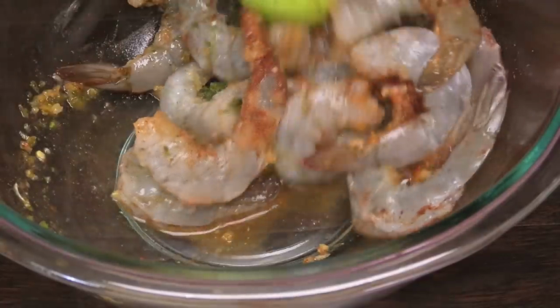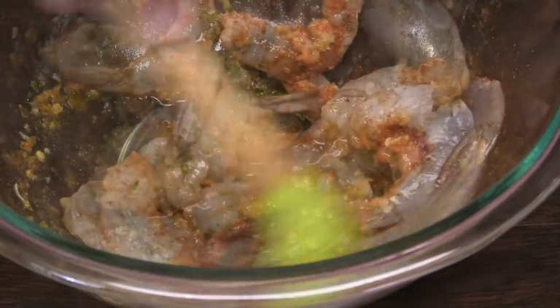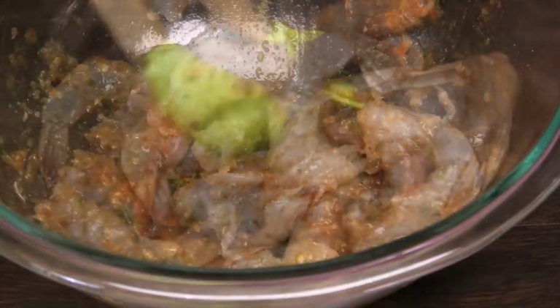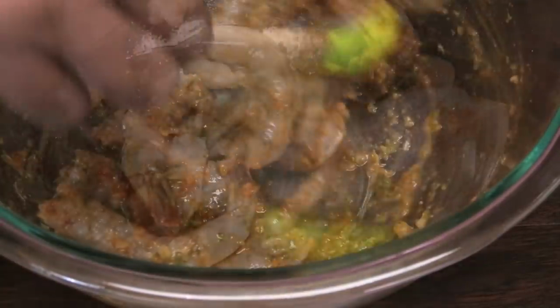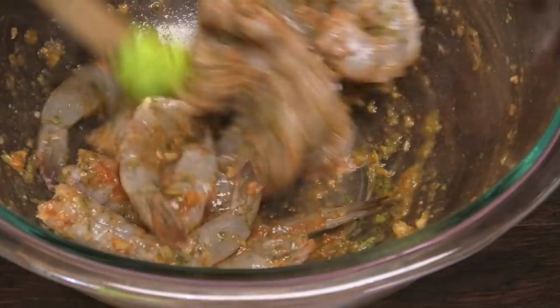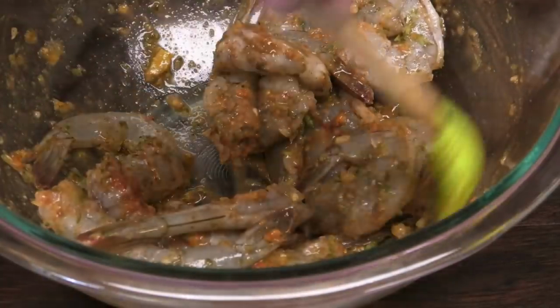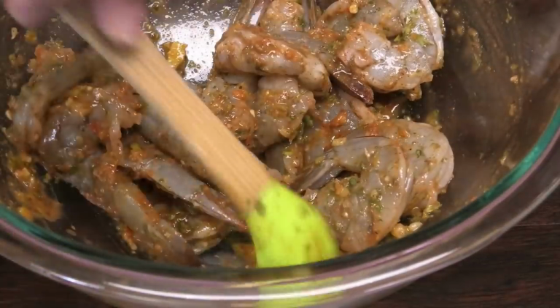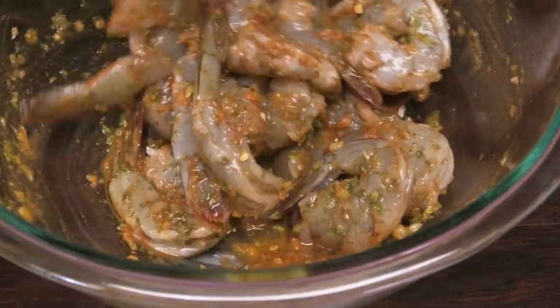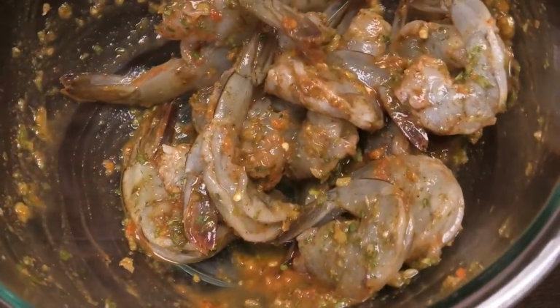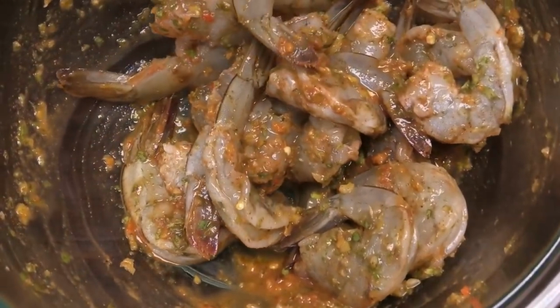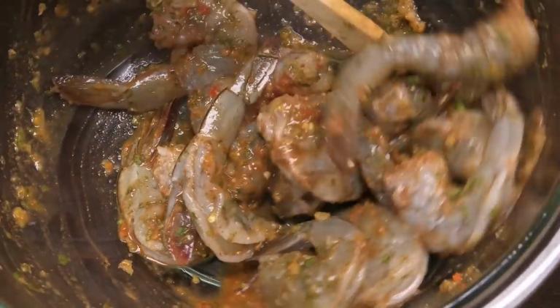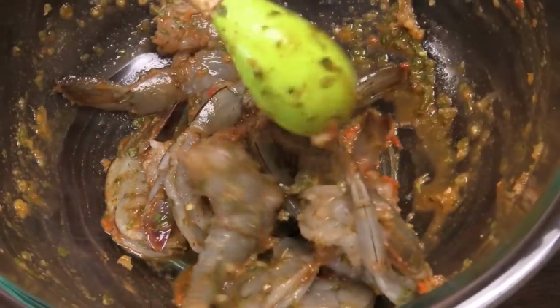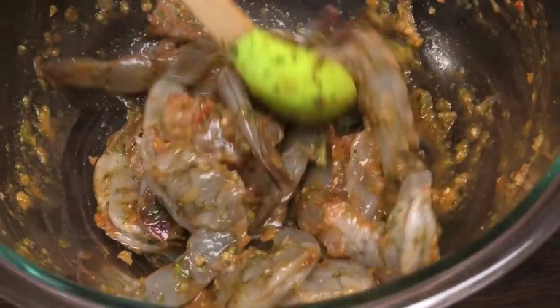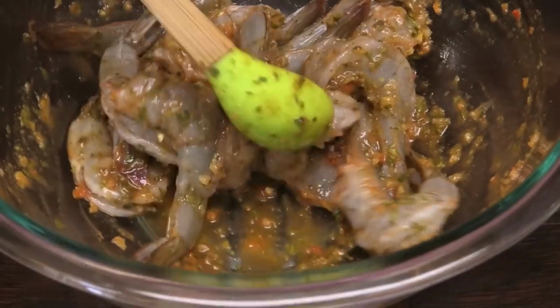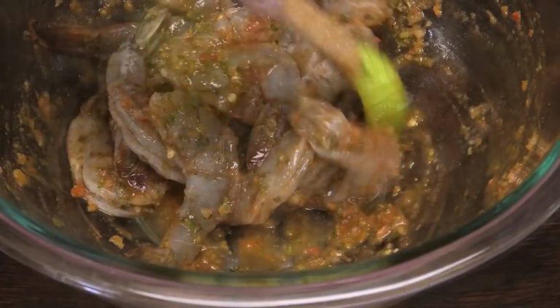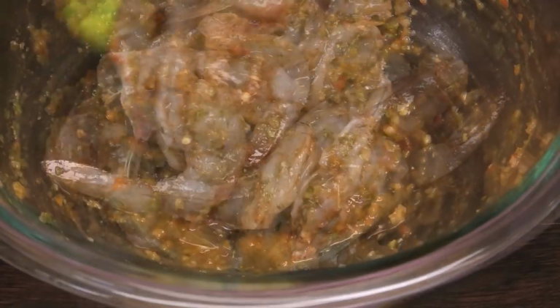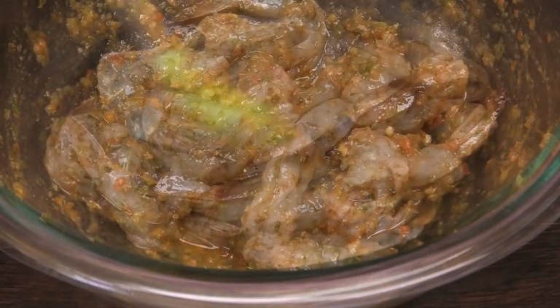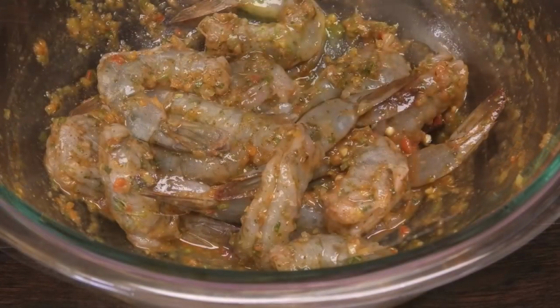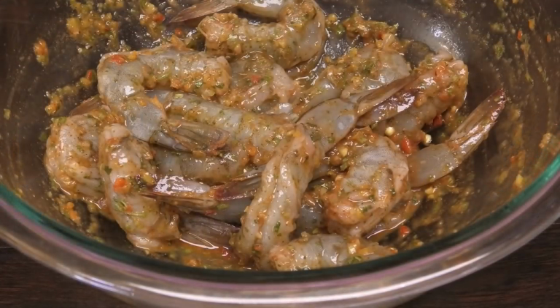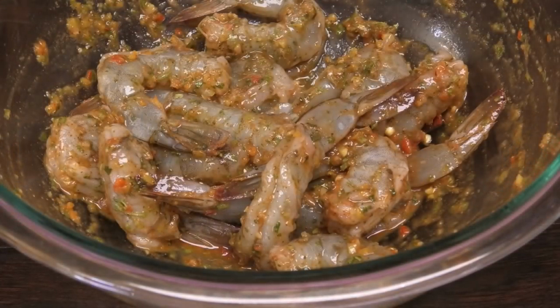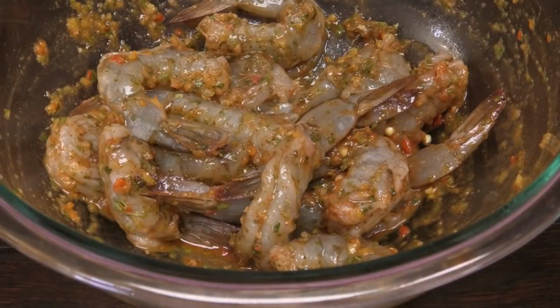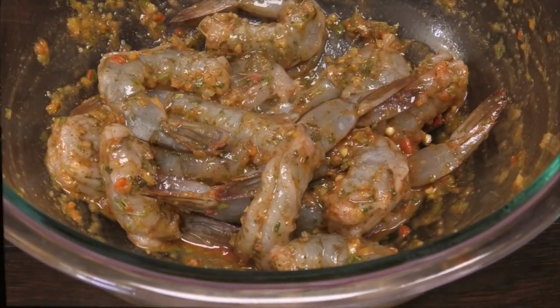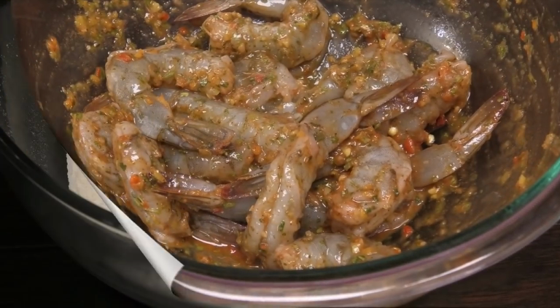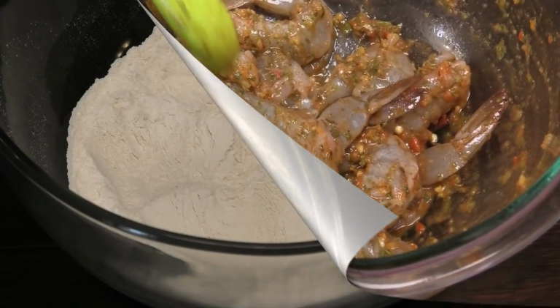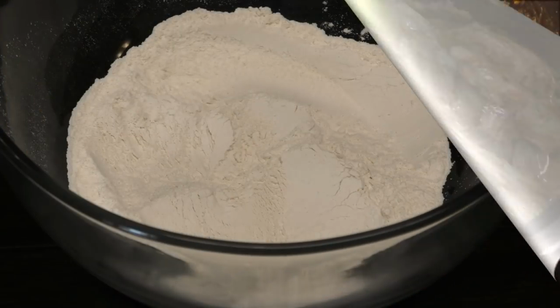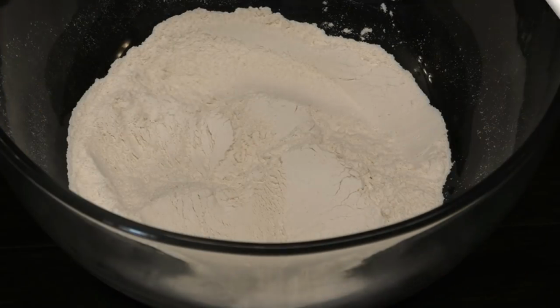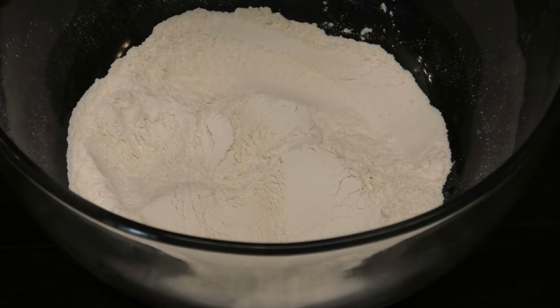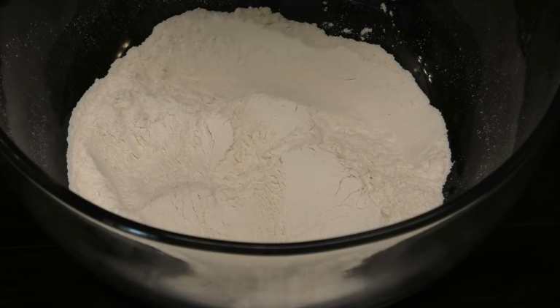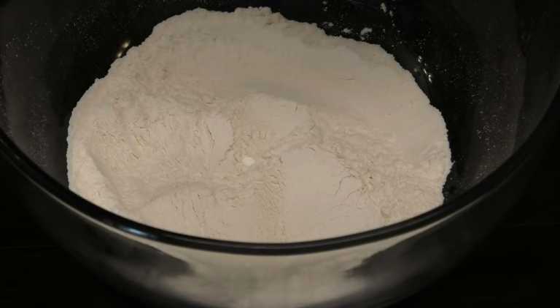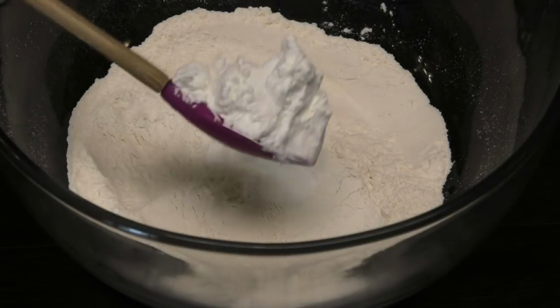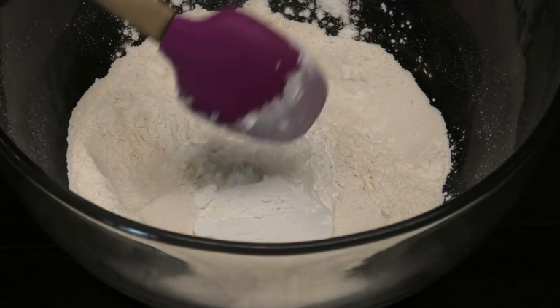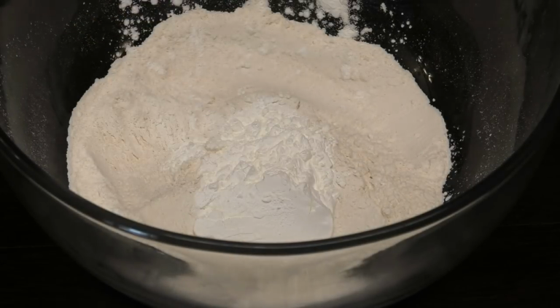That lime pepper sauce you'll probably have seen in my Trini fried chicken video. It puts so much flavor into fried foods that you have to try it. Allow the shrimp to marinate for about five to ten minutes.